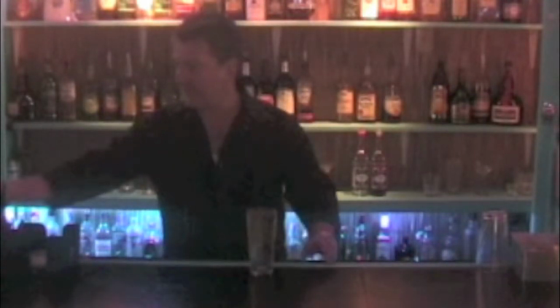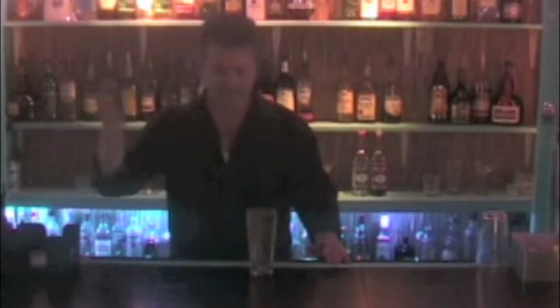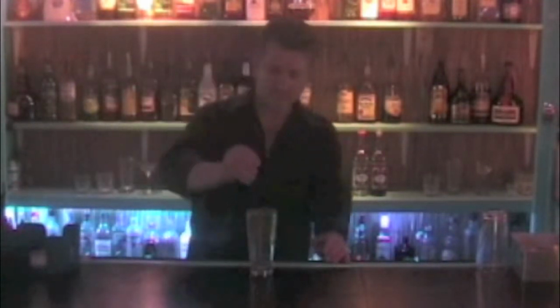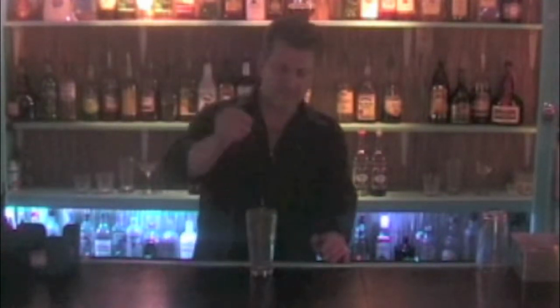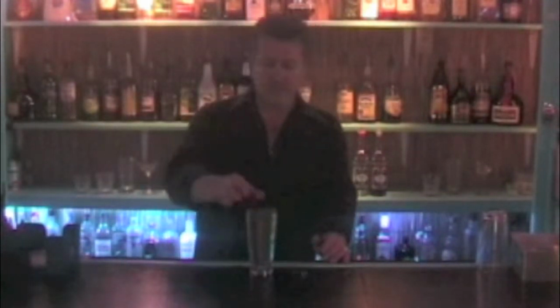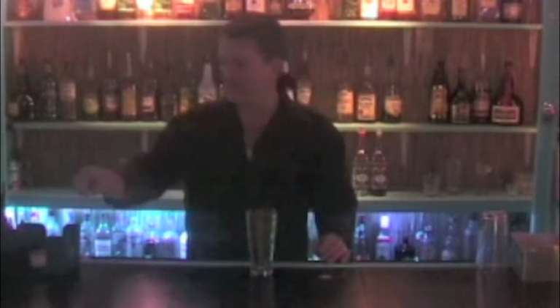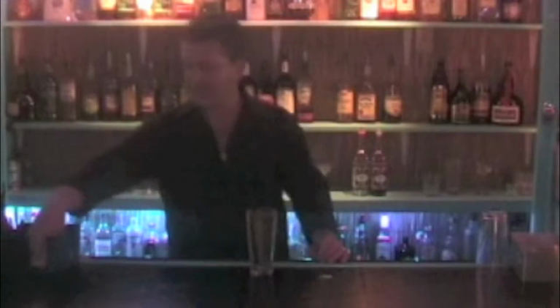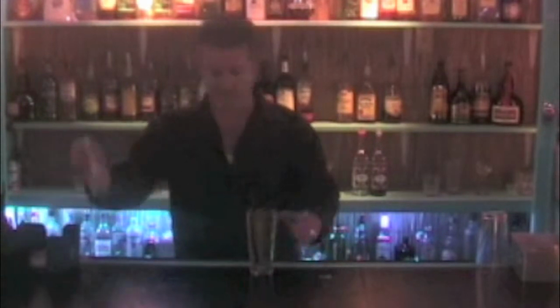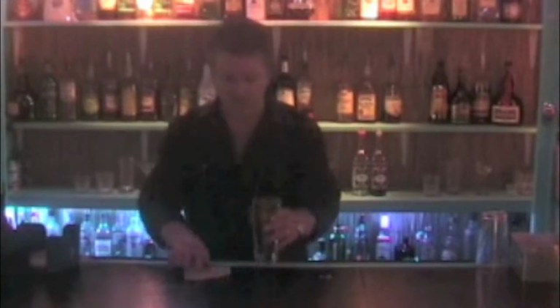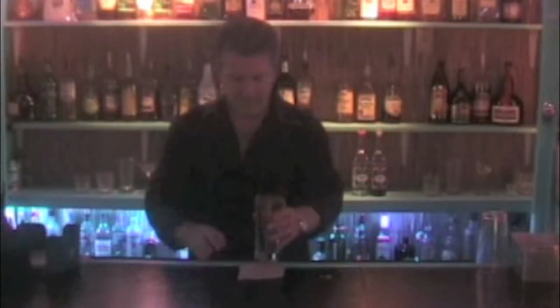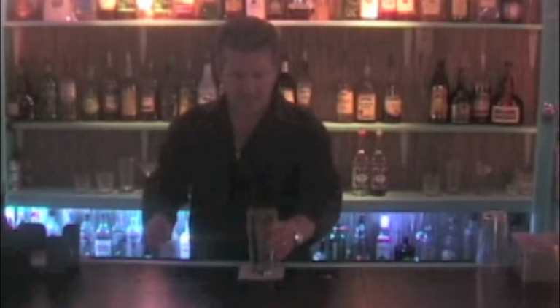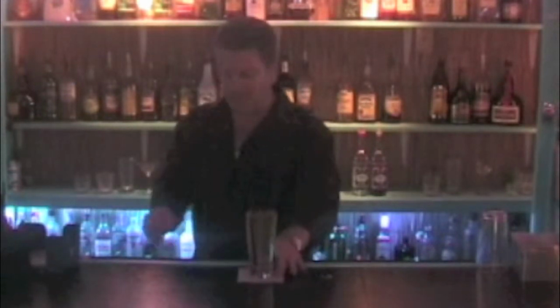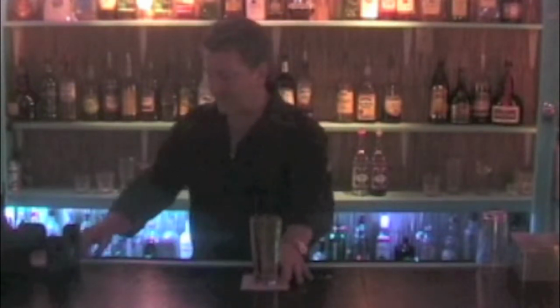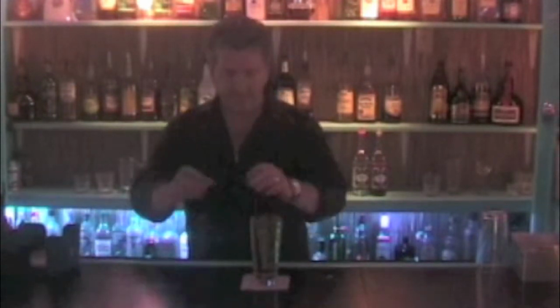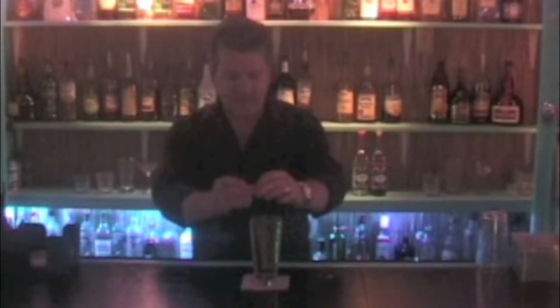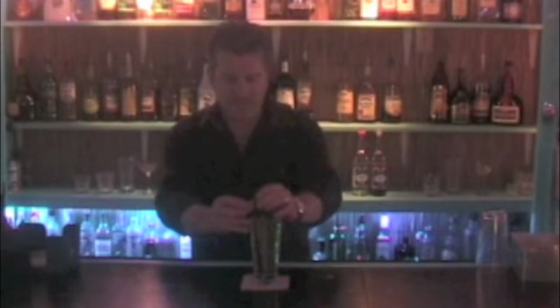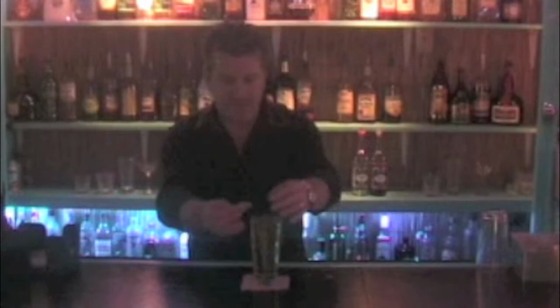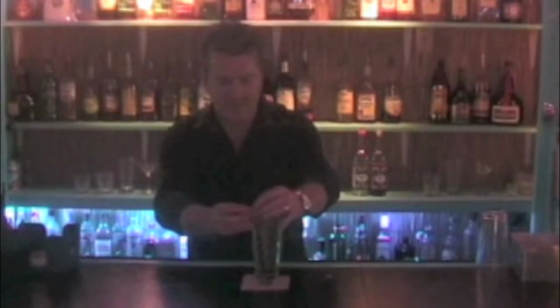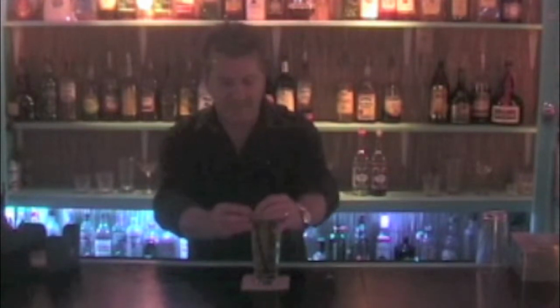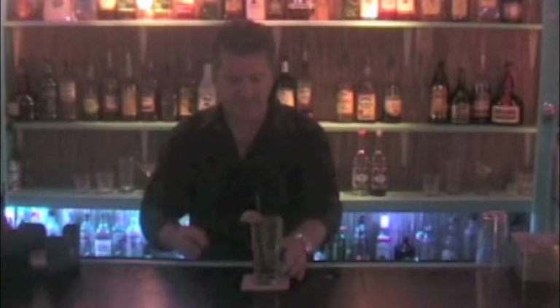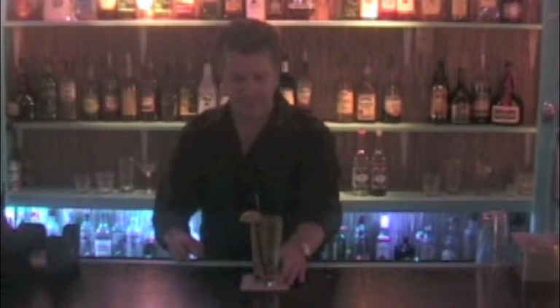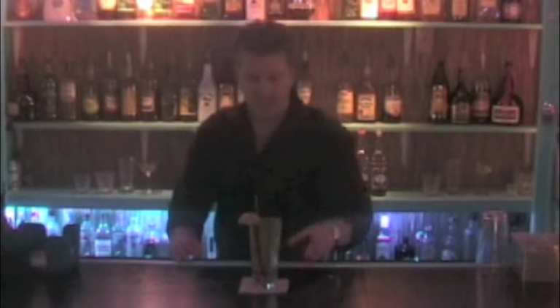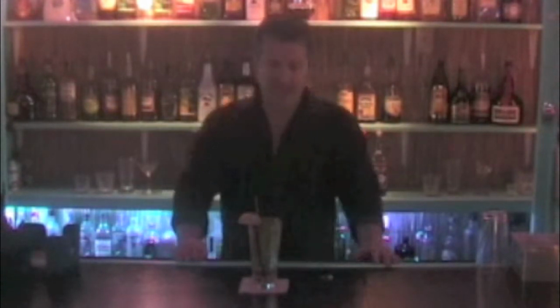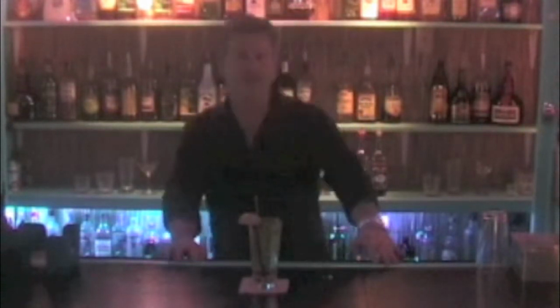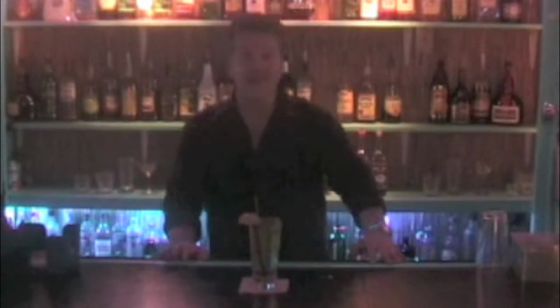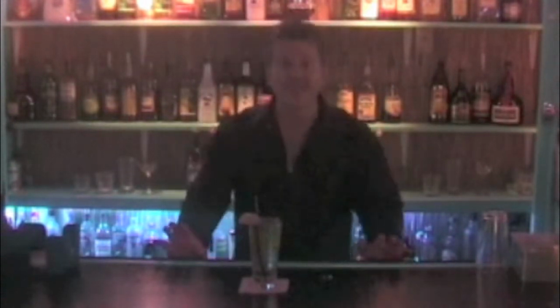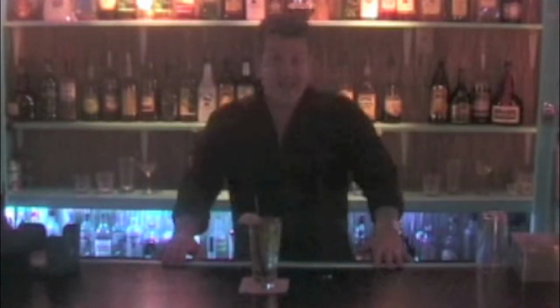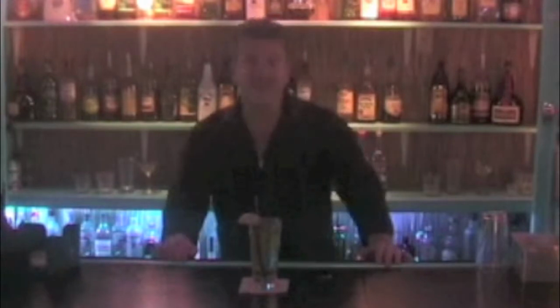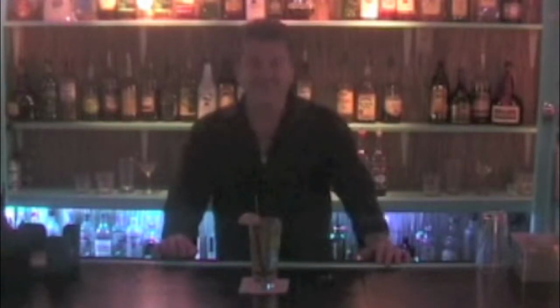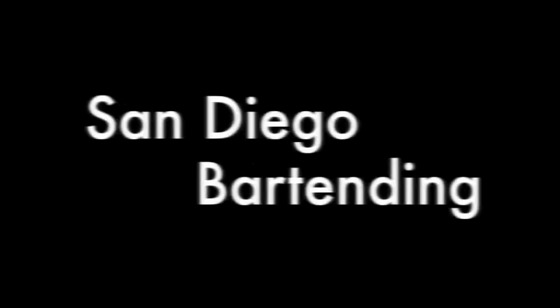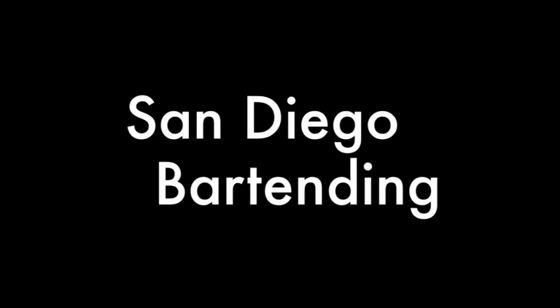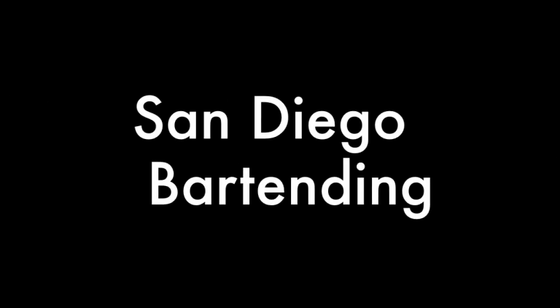With that, a couple stabs with your straw, and you've got a Long Island. I like to garnish this with a little side of lemon. There you go — and there's the Long Island Iced Tea. Thanks for visiting, I'll see you next time.